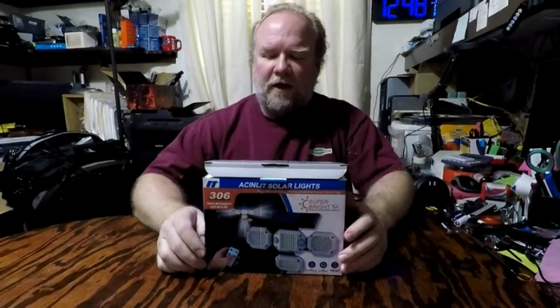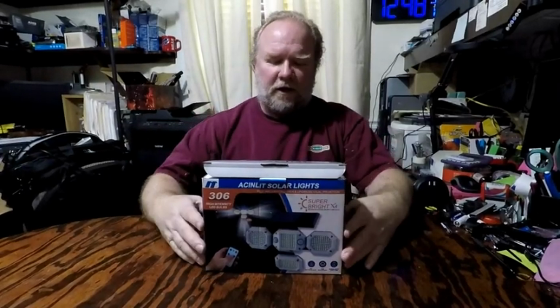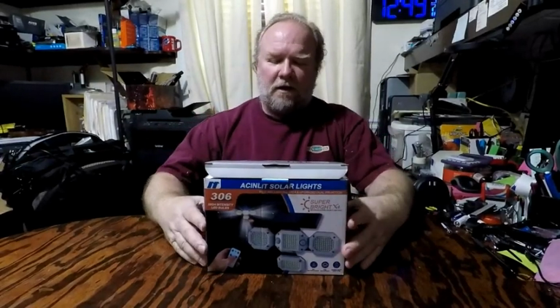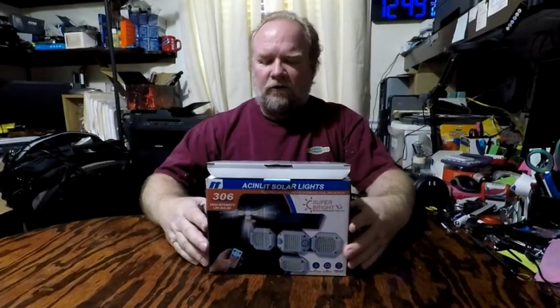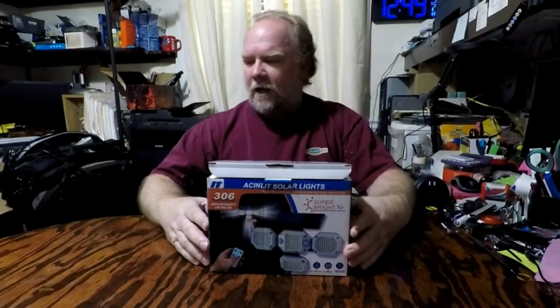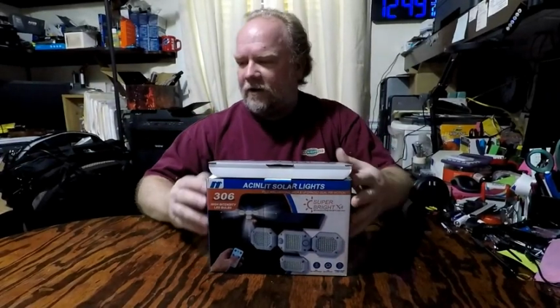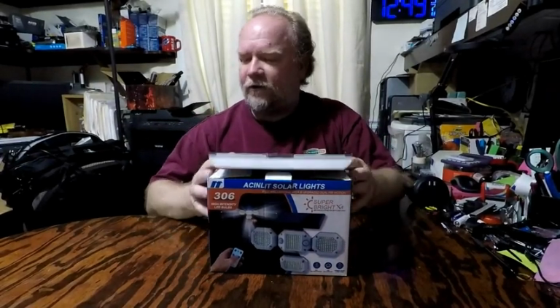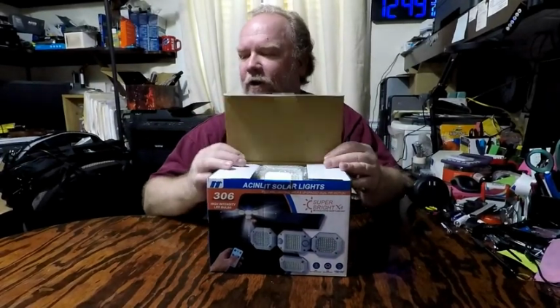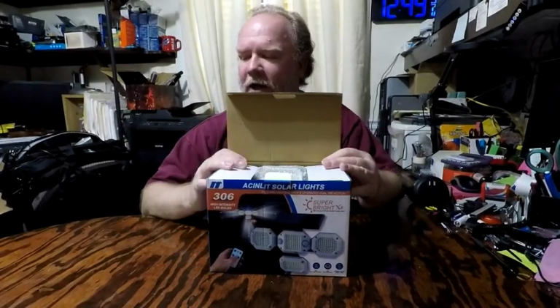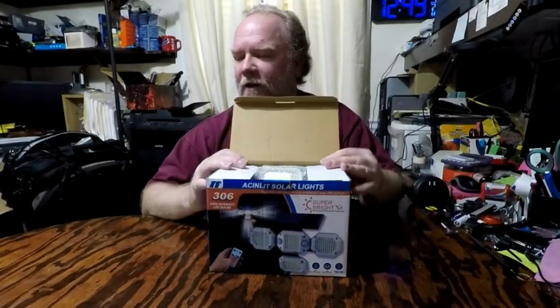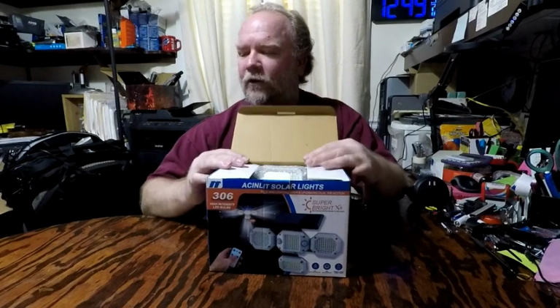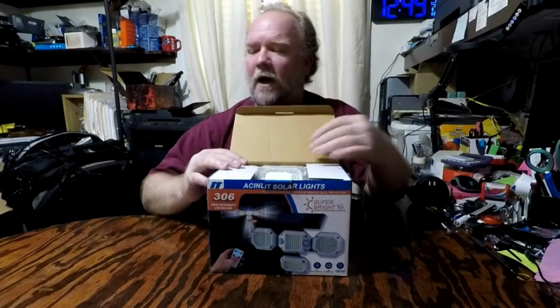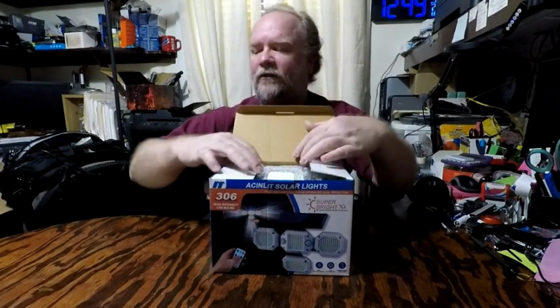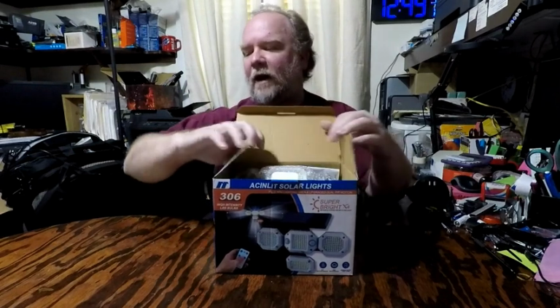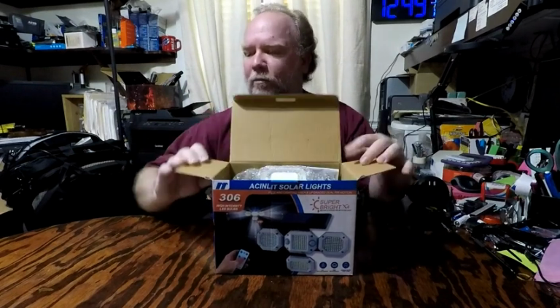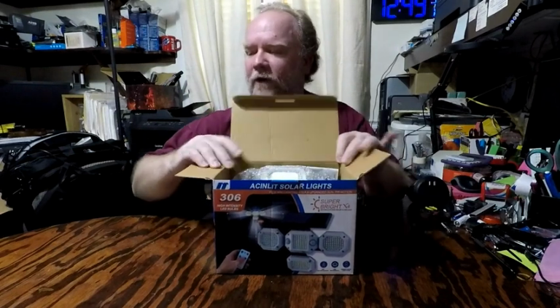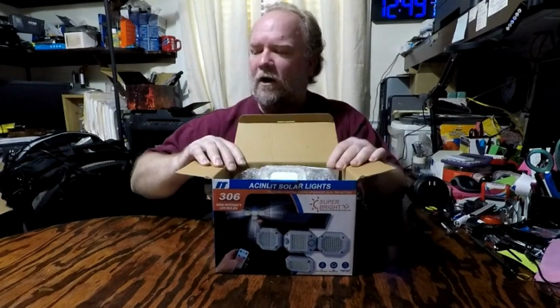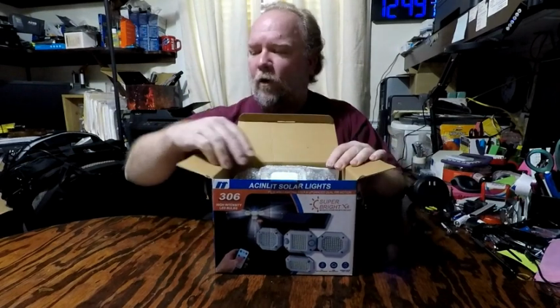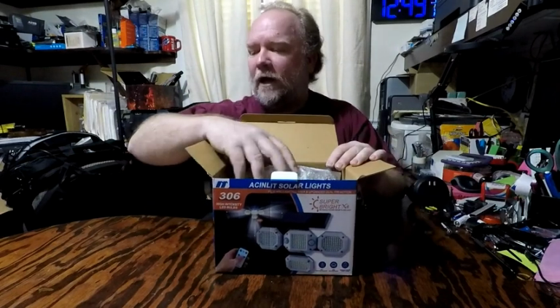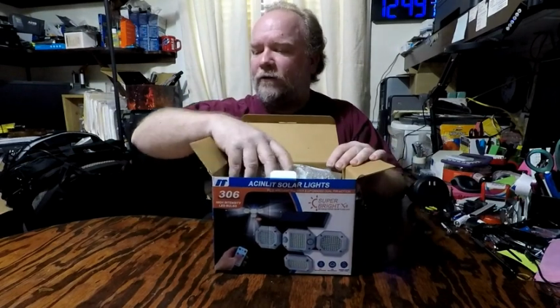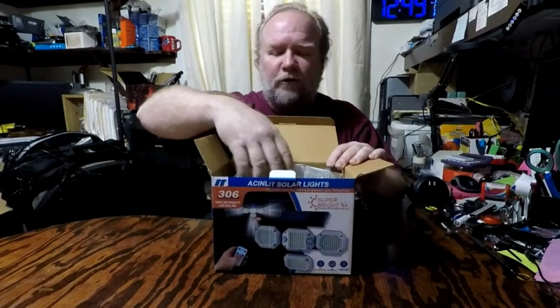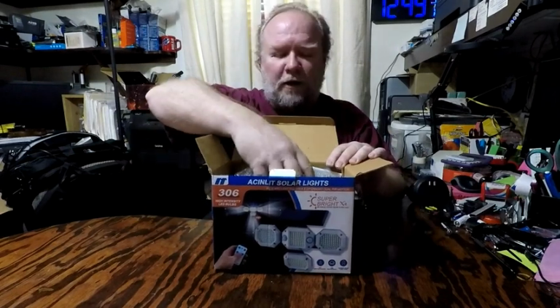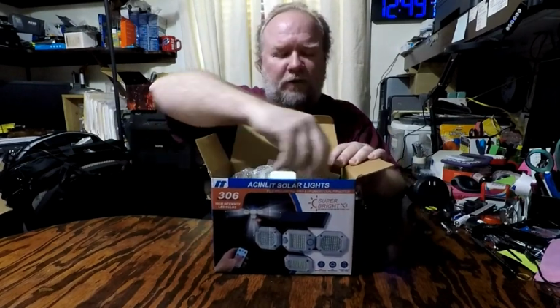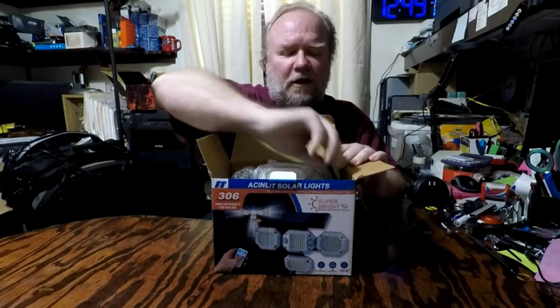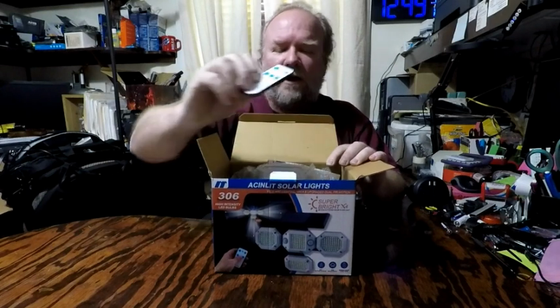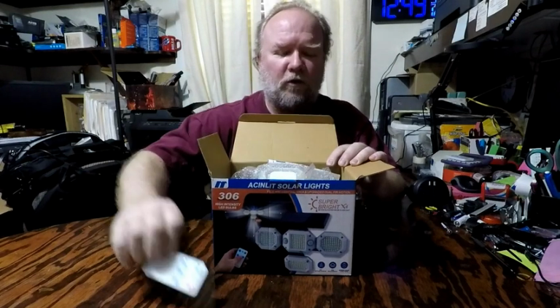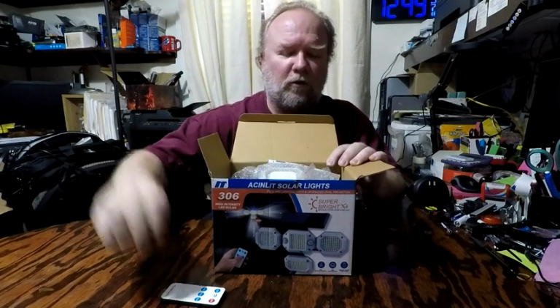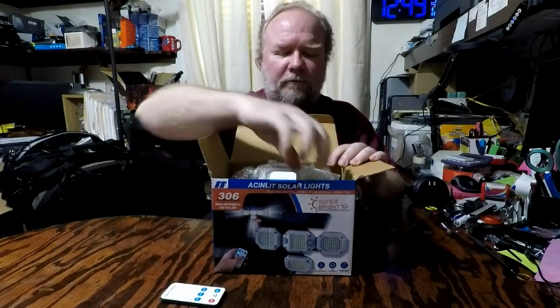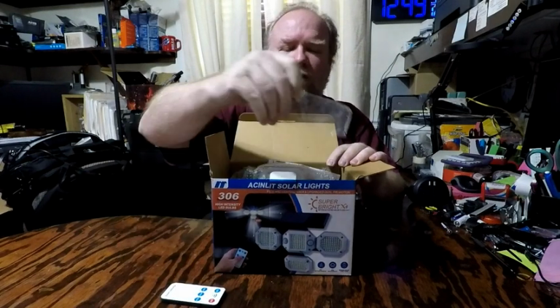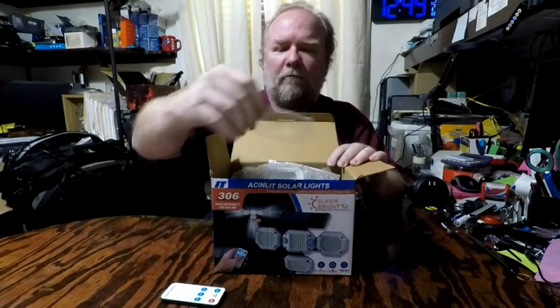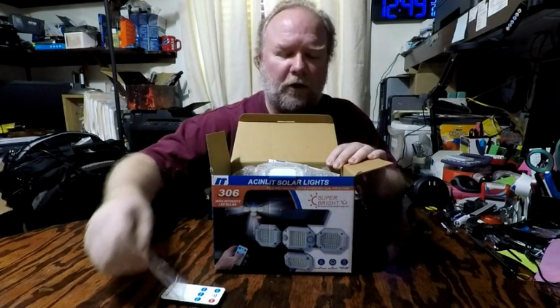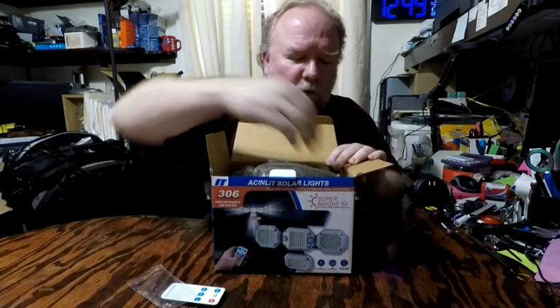I'm checking out a solar light. It's a security floodlight — outdoor IP65 waterproof with four heads for super brightness. It also has a remote control and mounting hardware included.